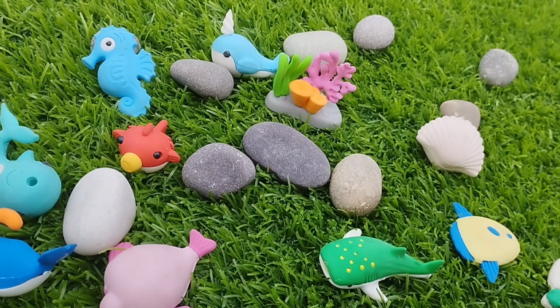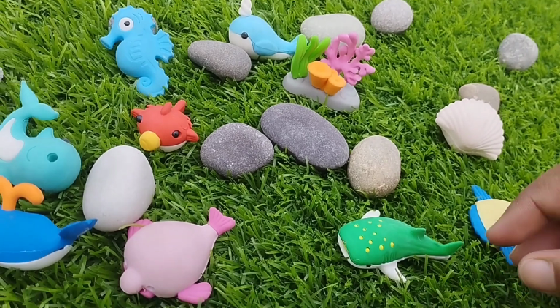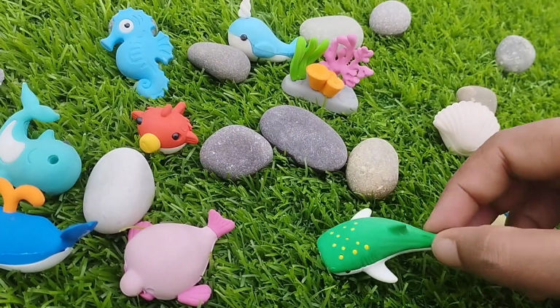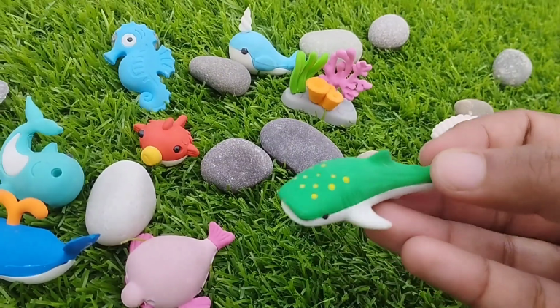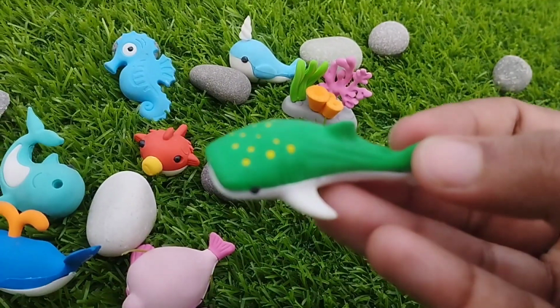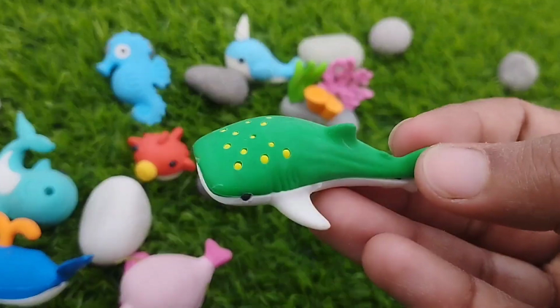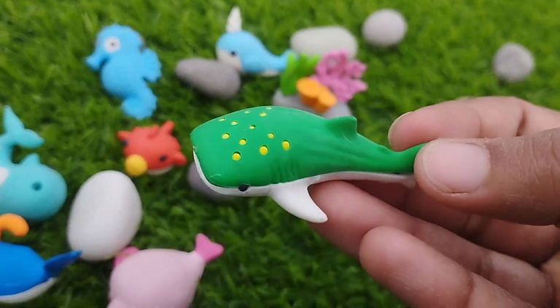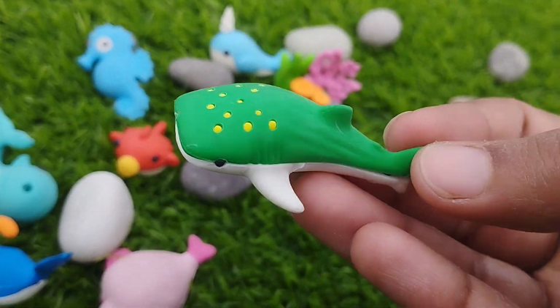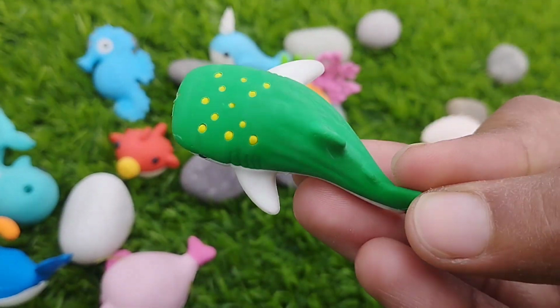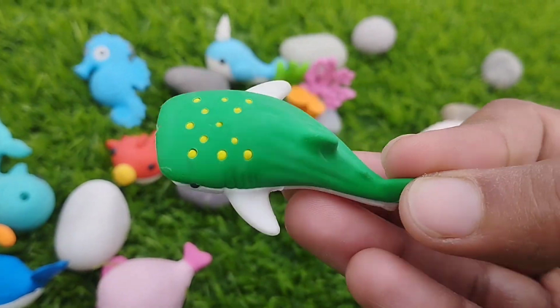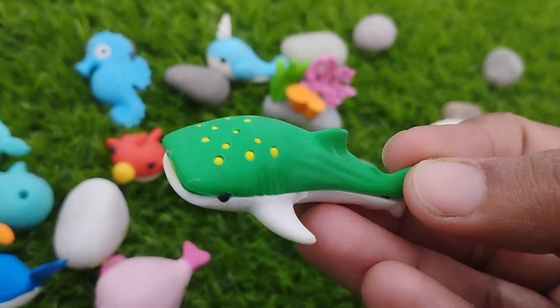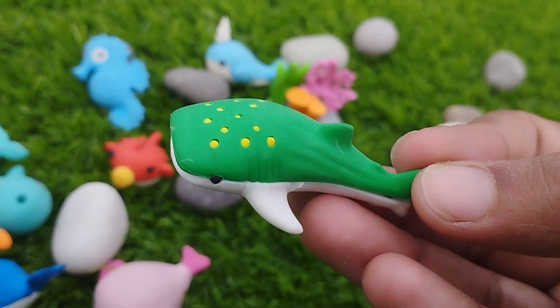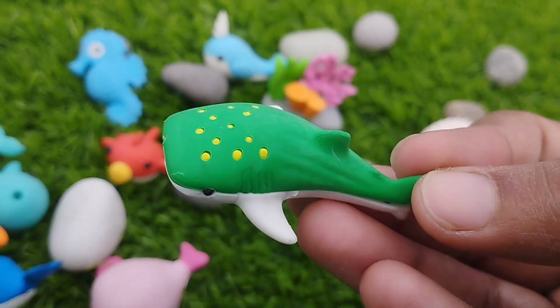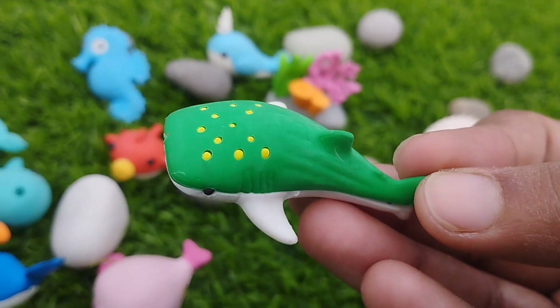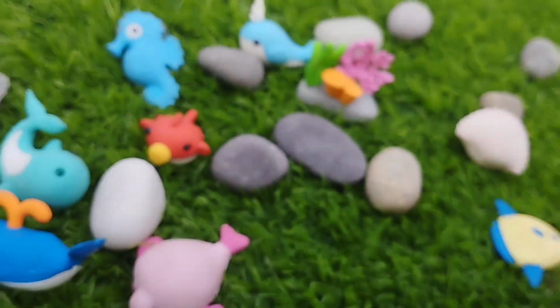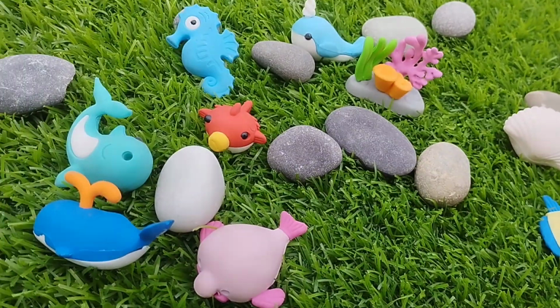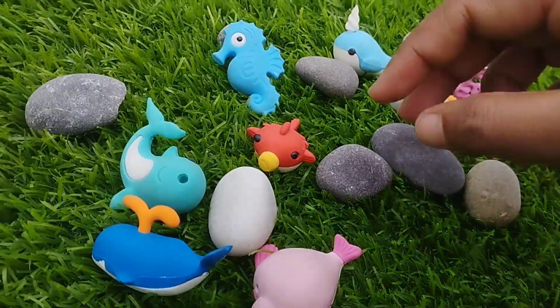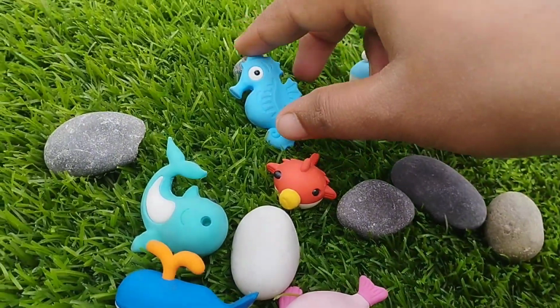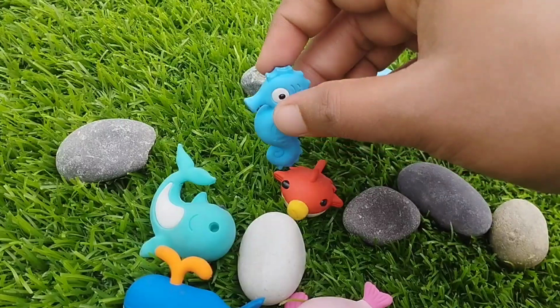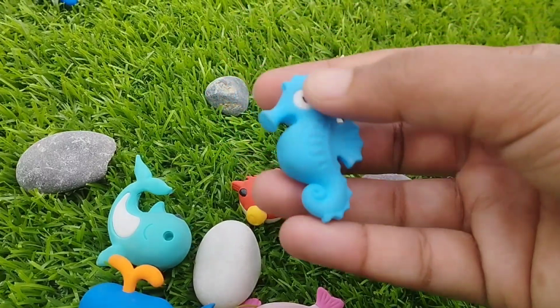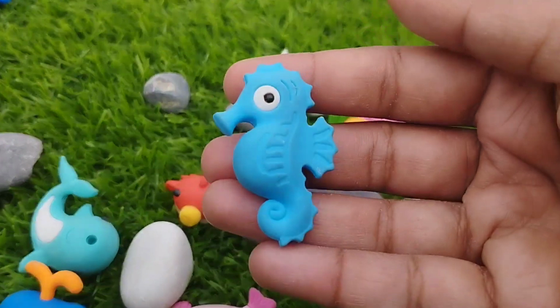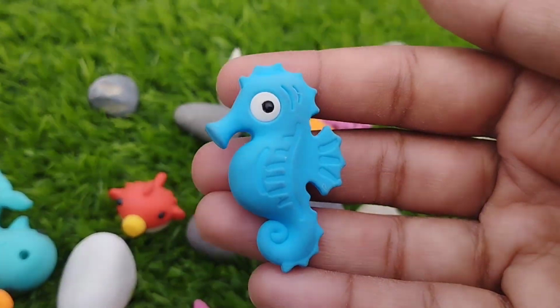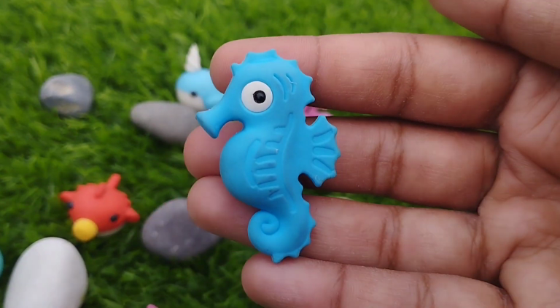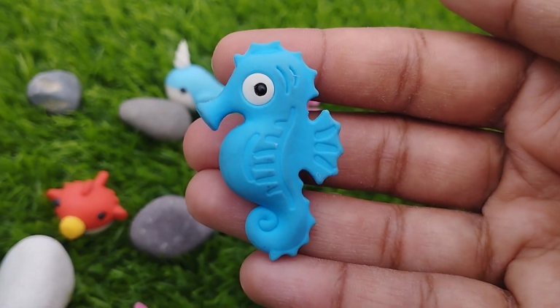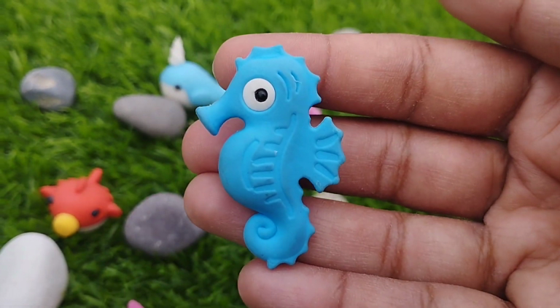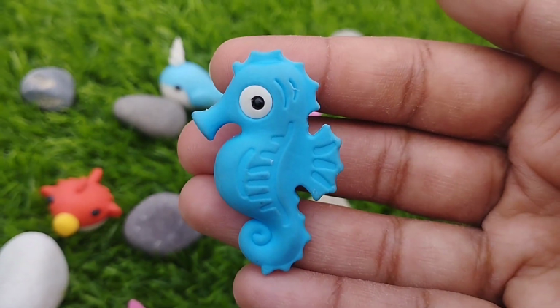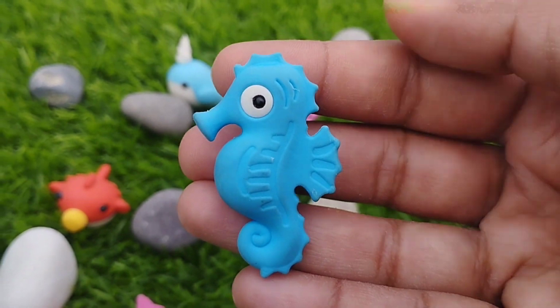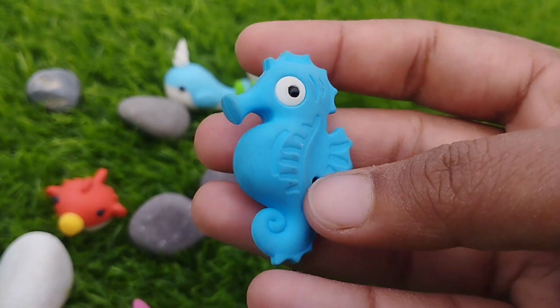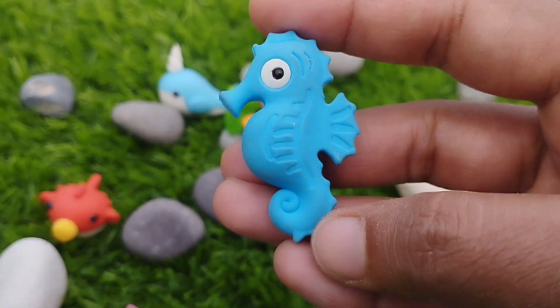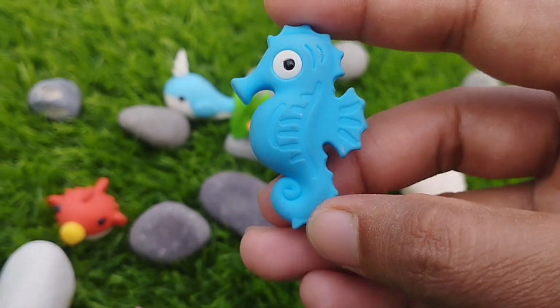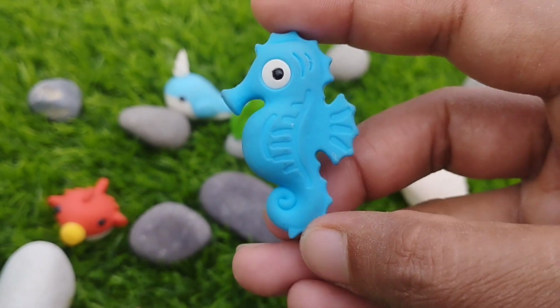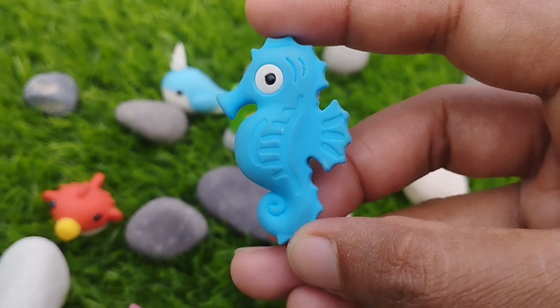The next sea animal is octopus. This is octopus. A seahorse. A queen whale. This is a queen whale. A seahorse. This is a seahorse.